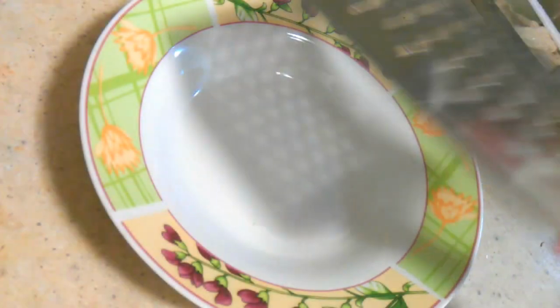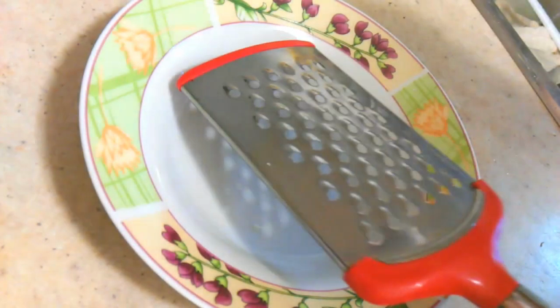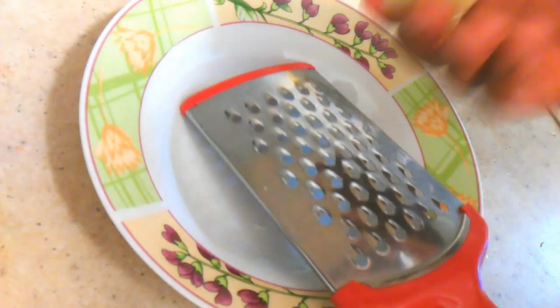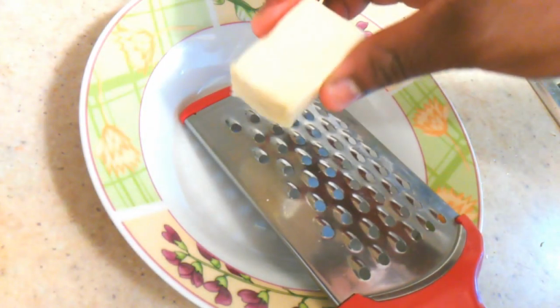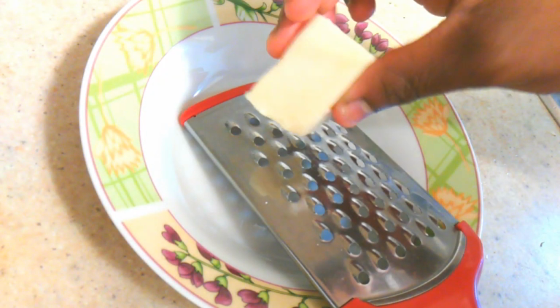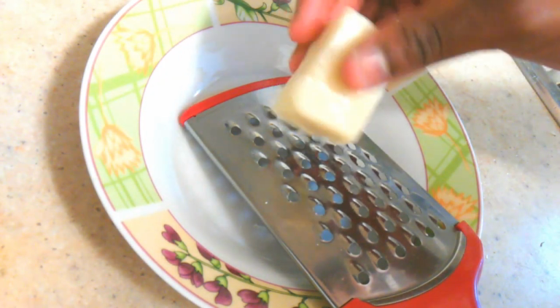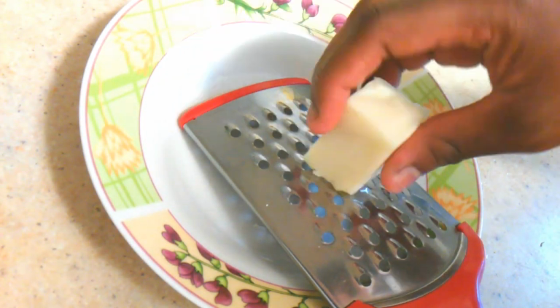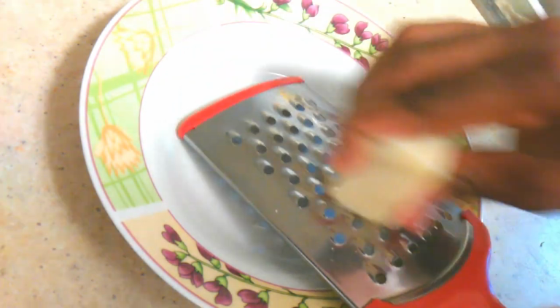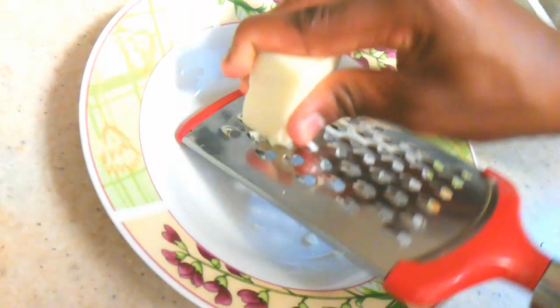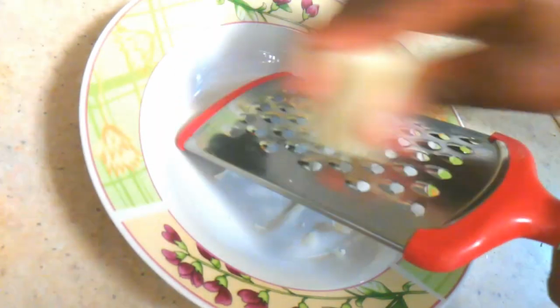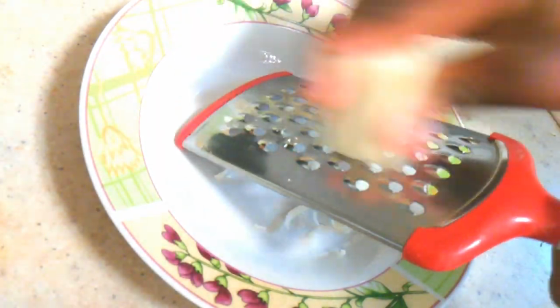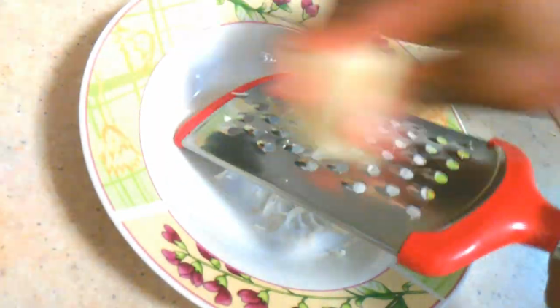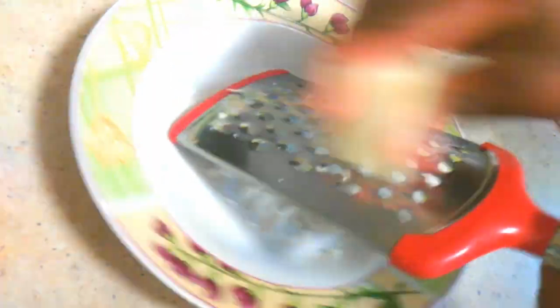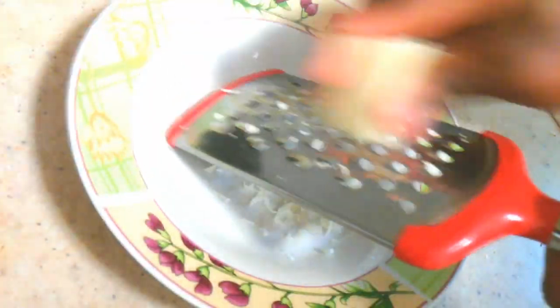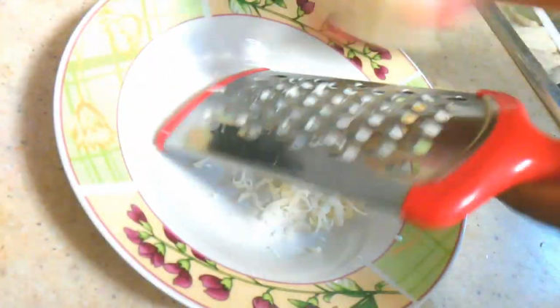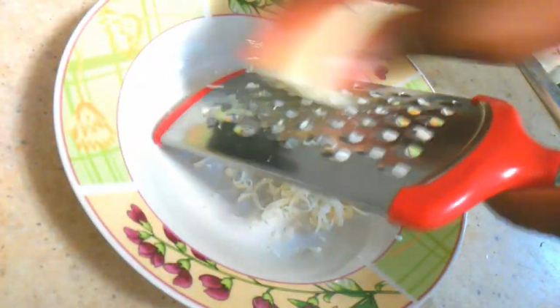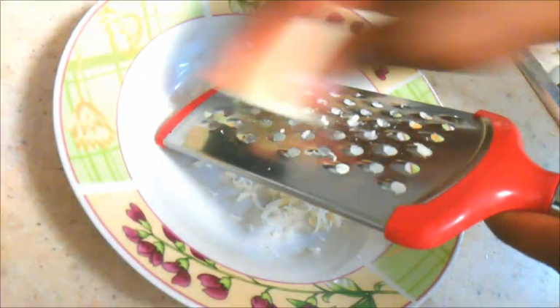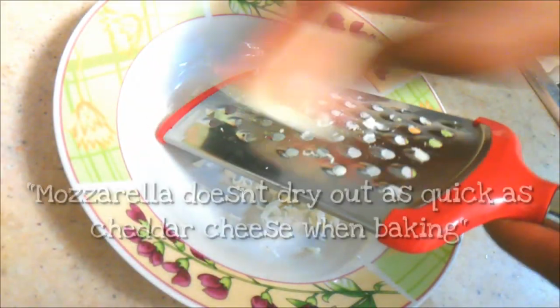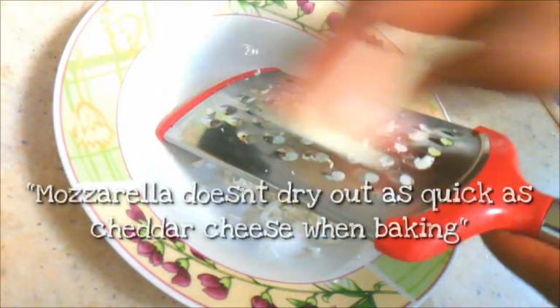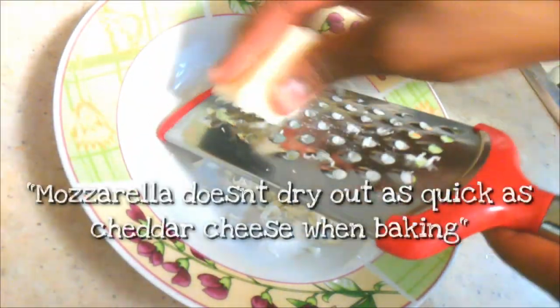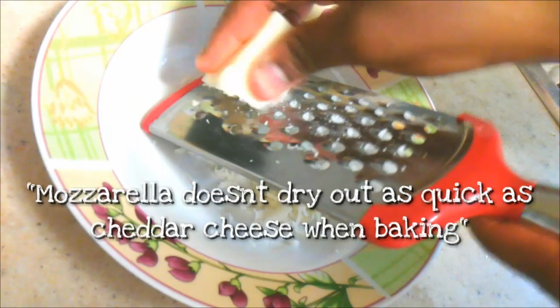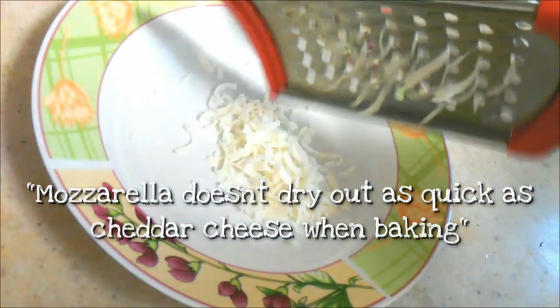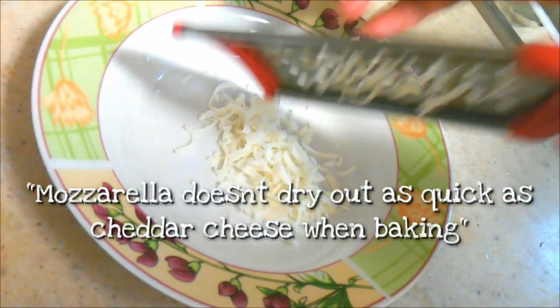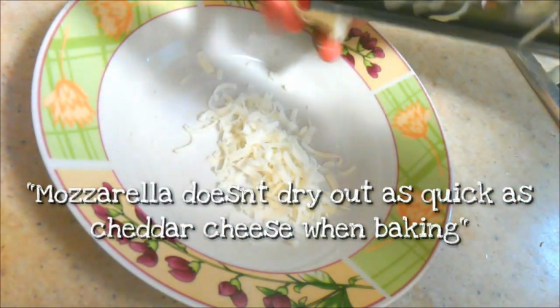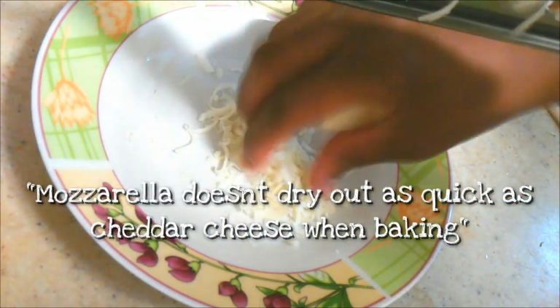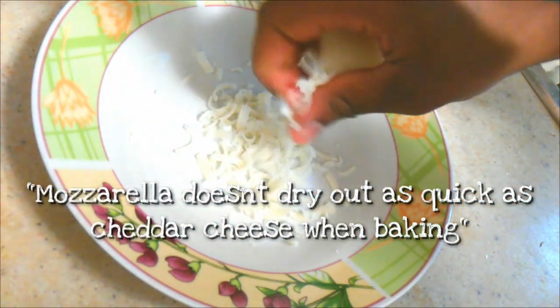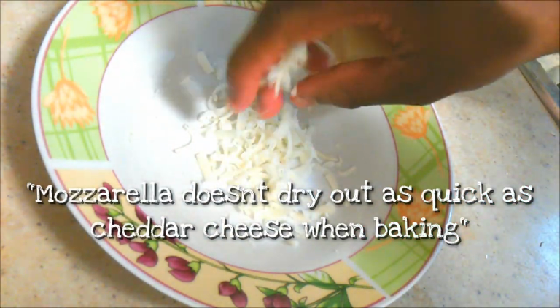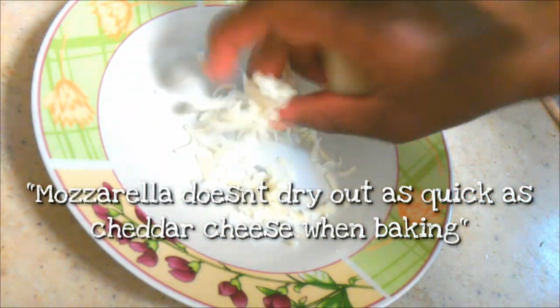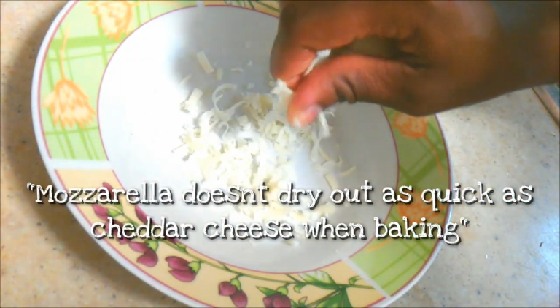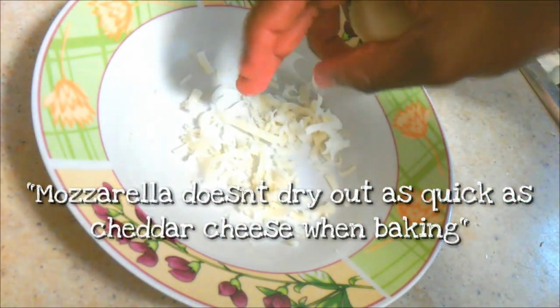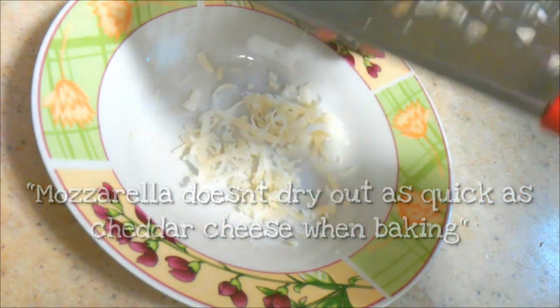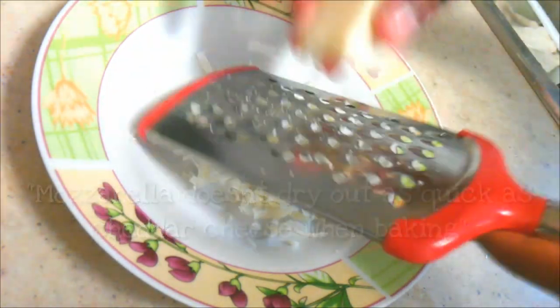With your grater, take a little piece of mozzarella cheese and grate that. The finest part of the grater would be better, but I'm just going to grate it on the larger part right now.